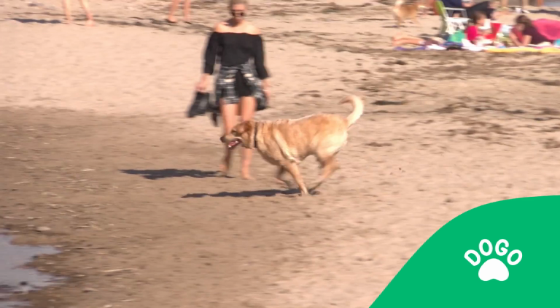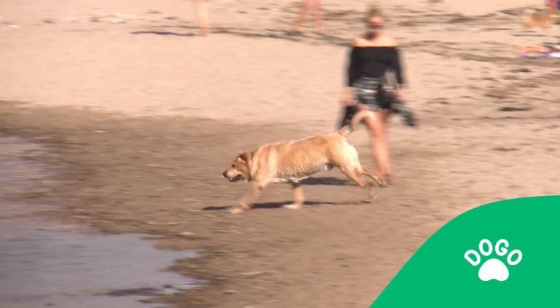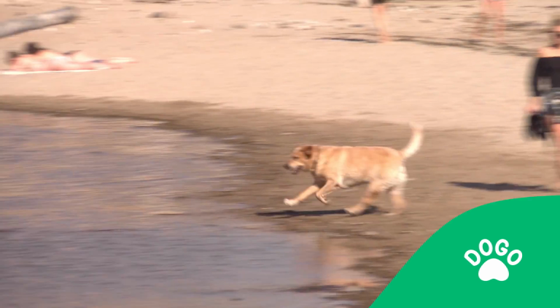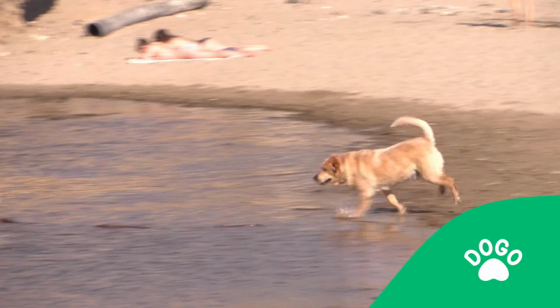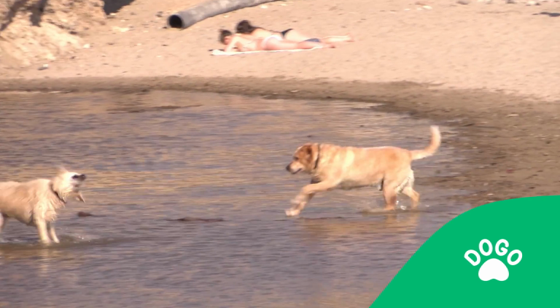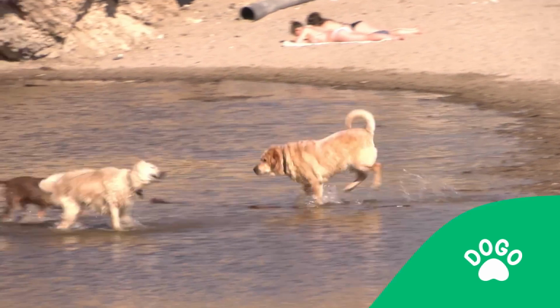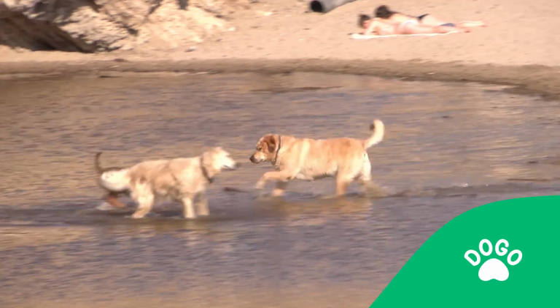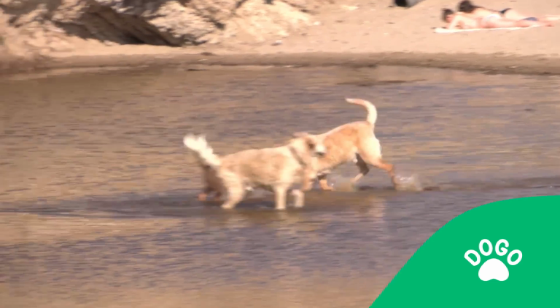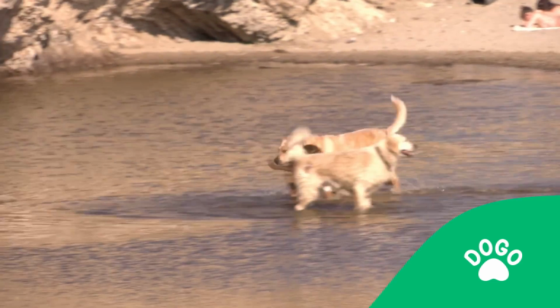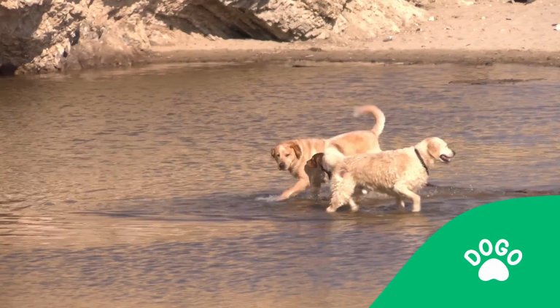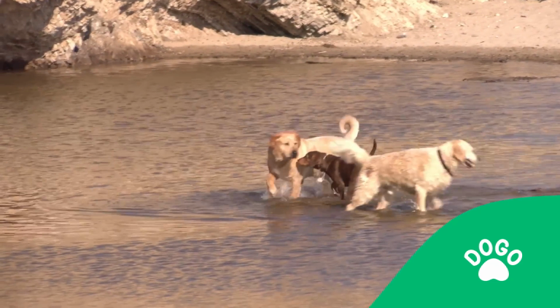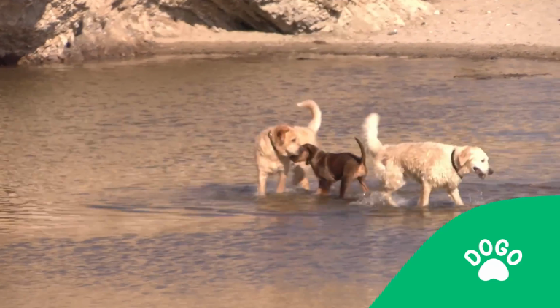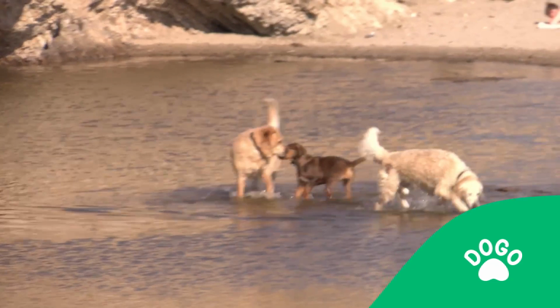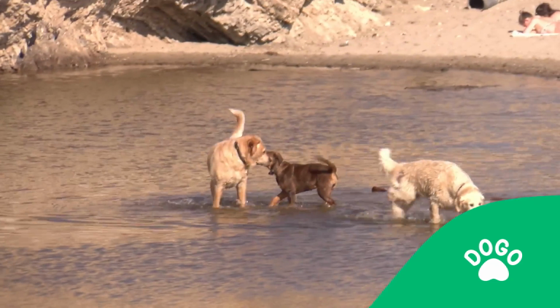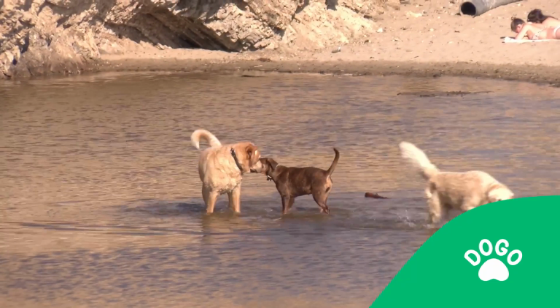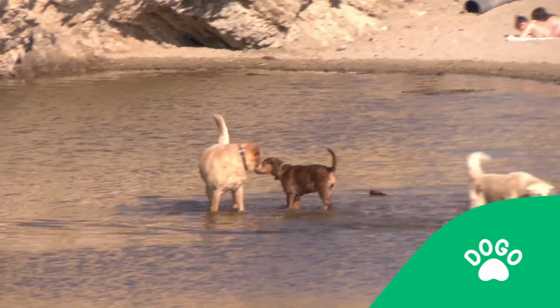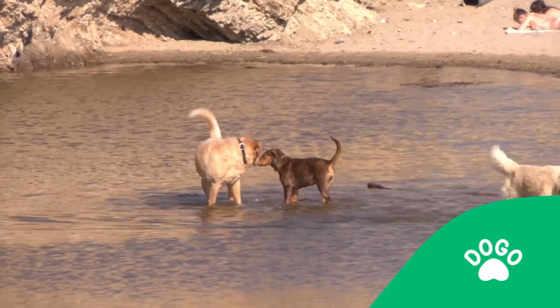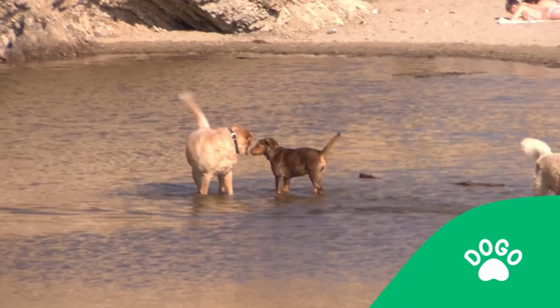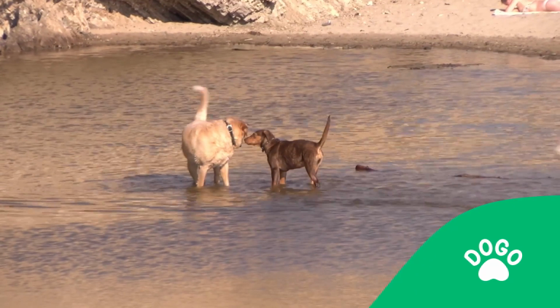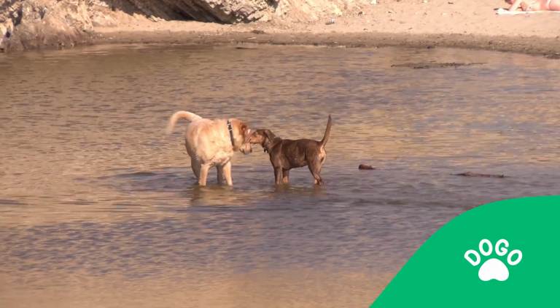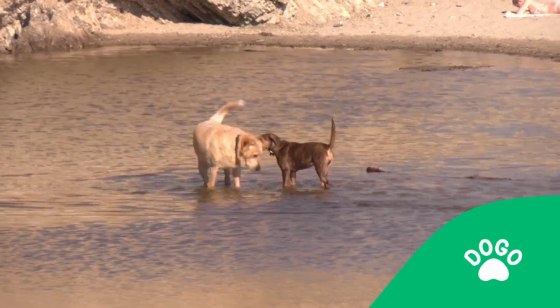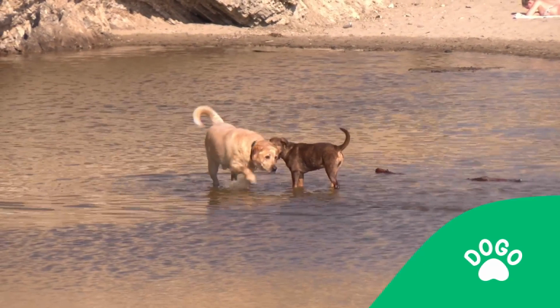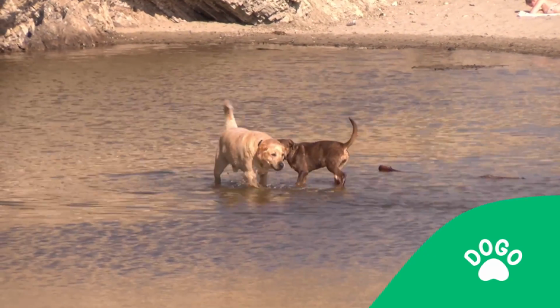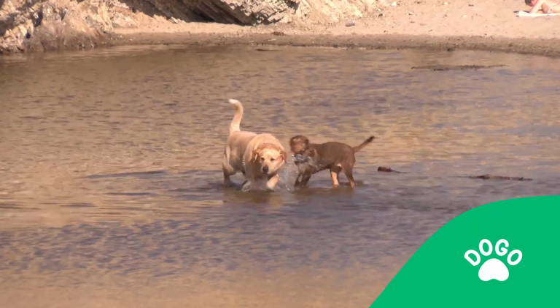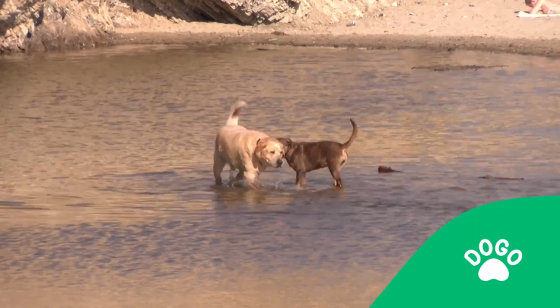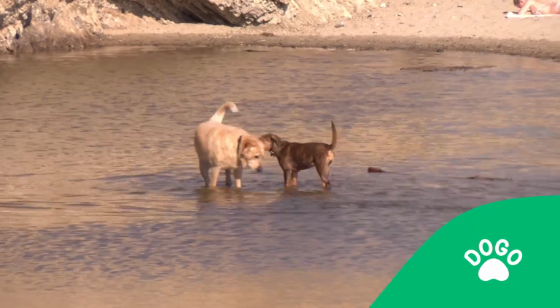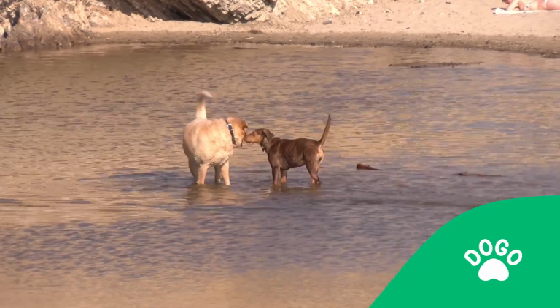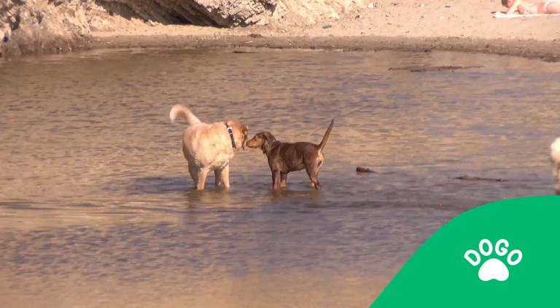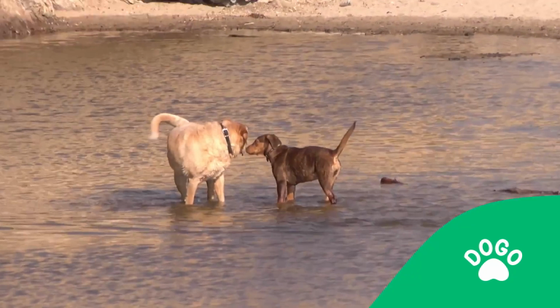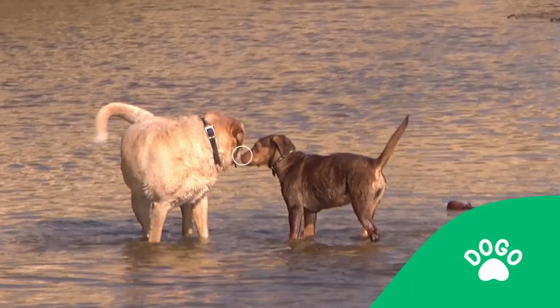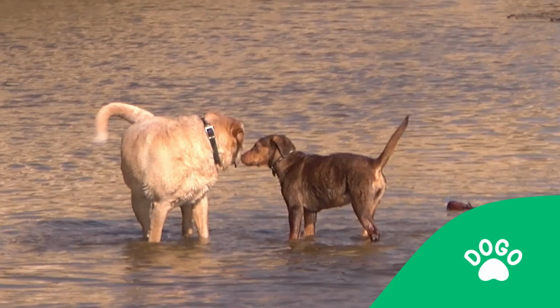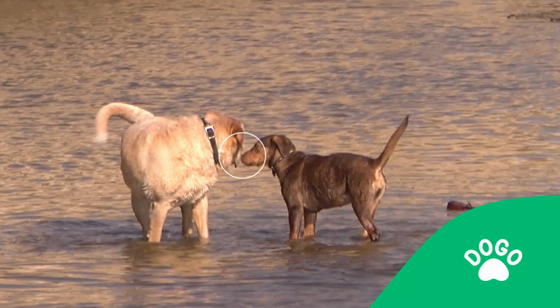The dog happily runs over to the other dog and they greet each other with a curved, loose body posture and wagging tail. But in this video, you can noticeably see that they engage in nose touches.